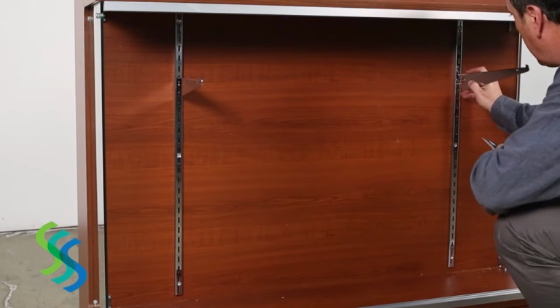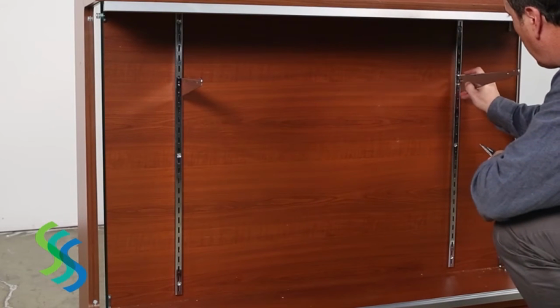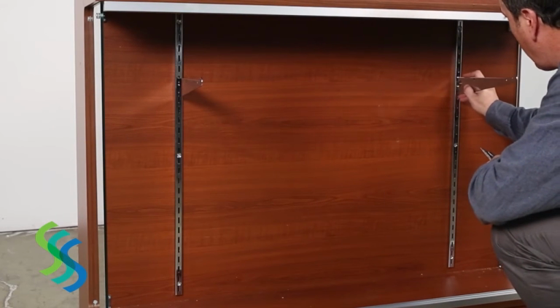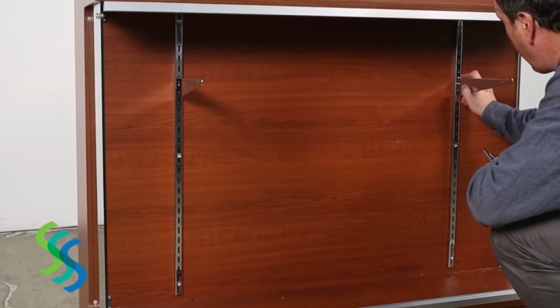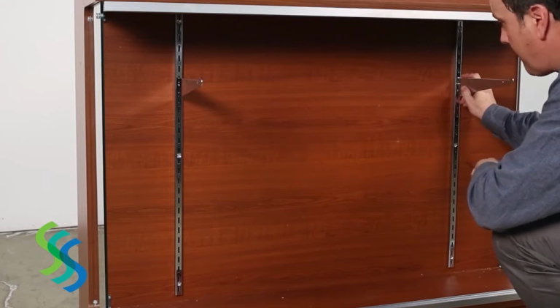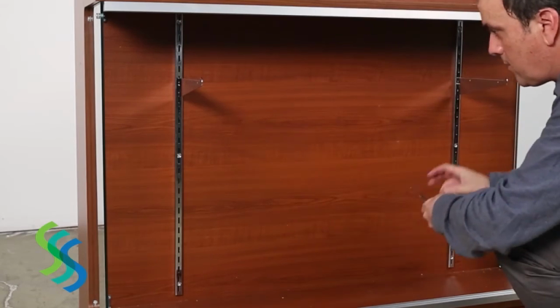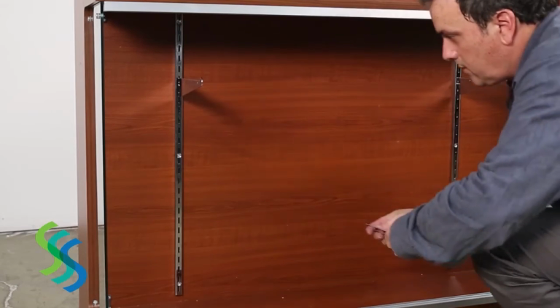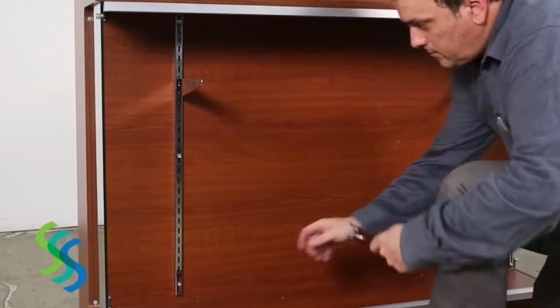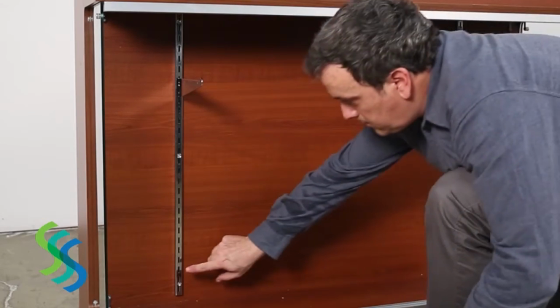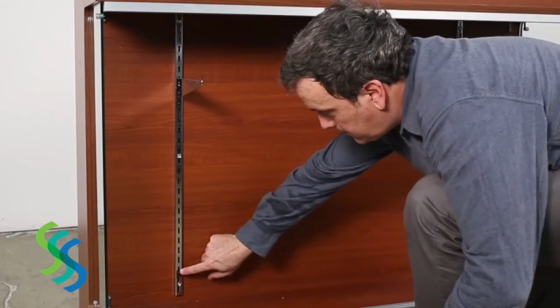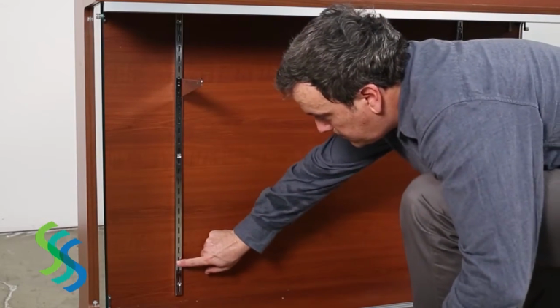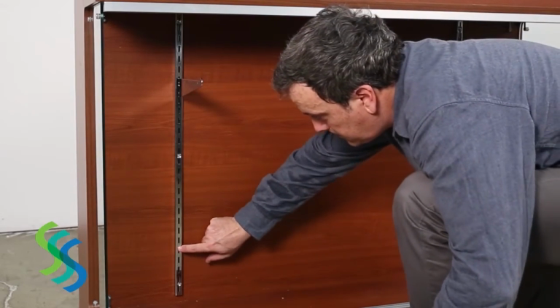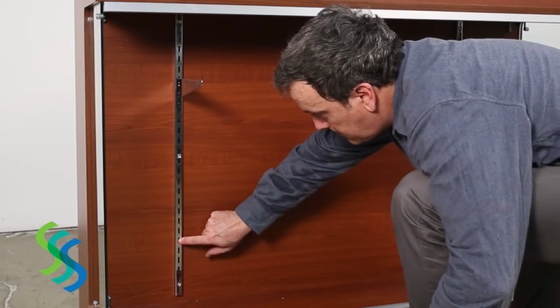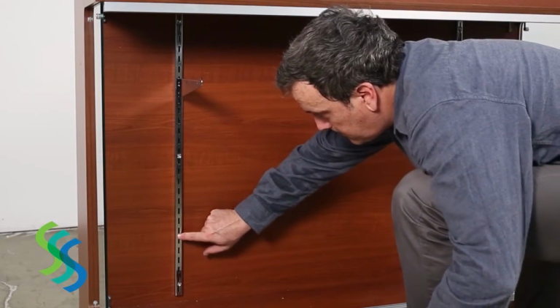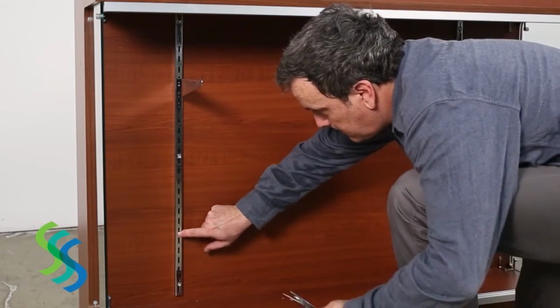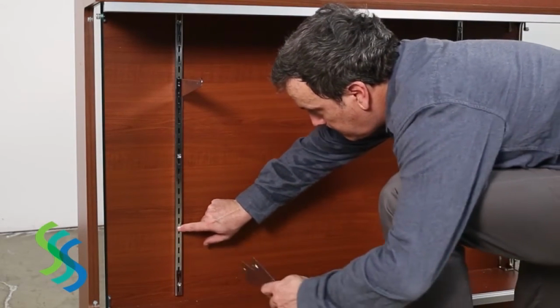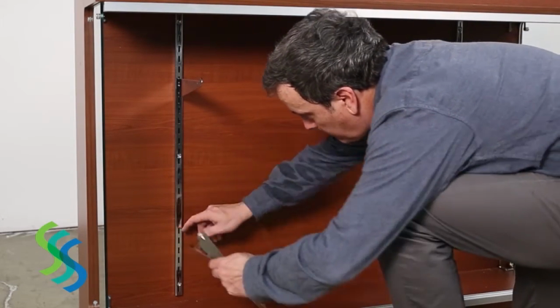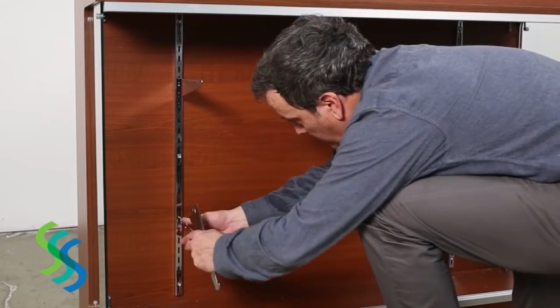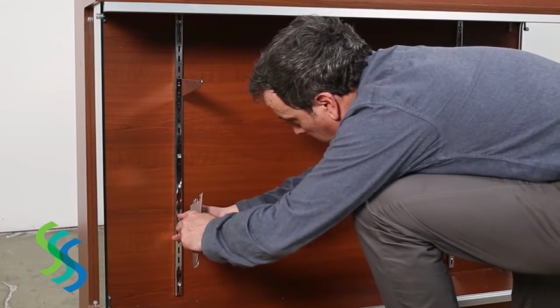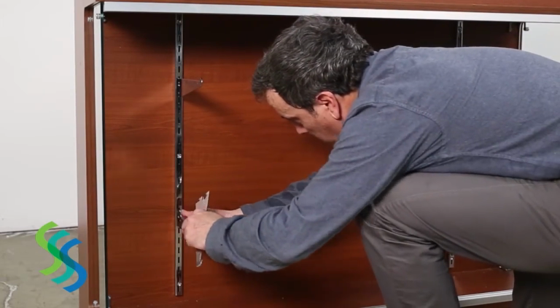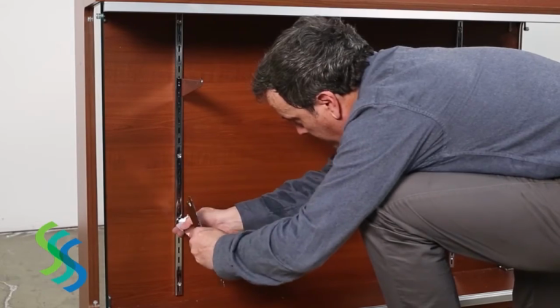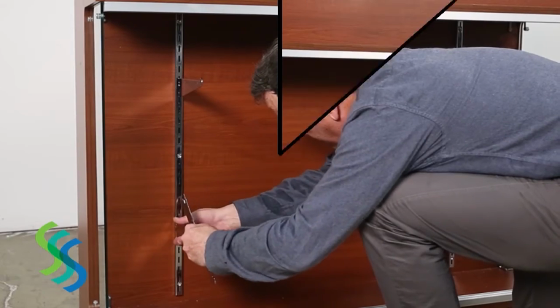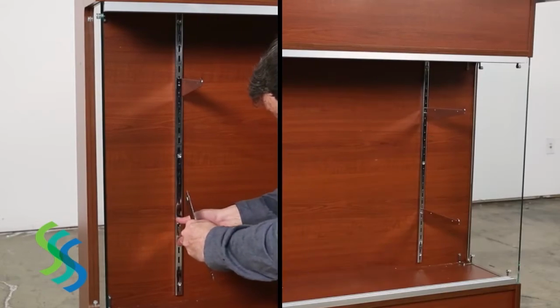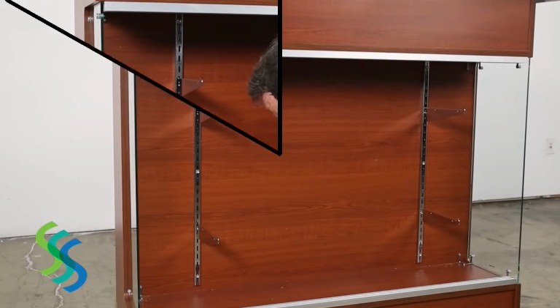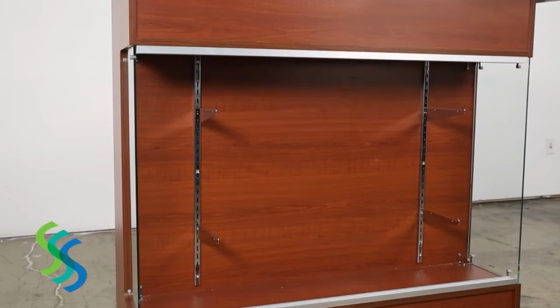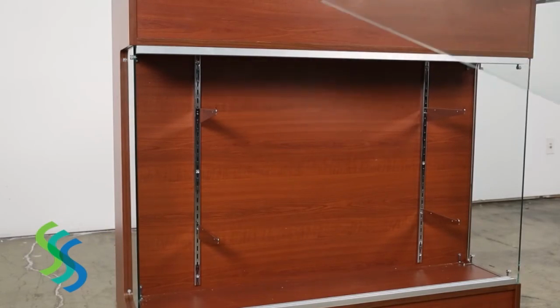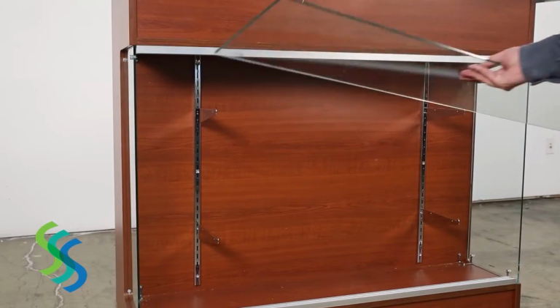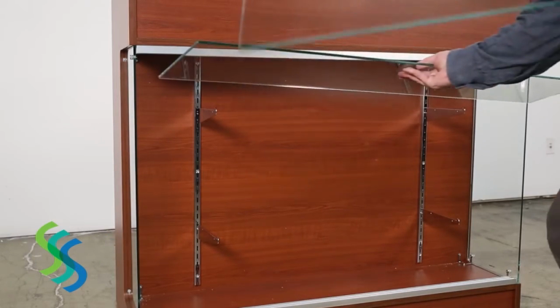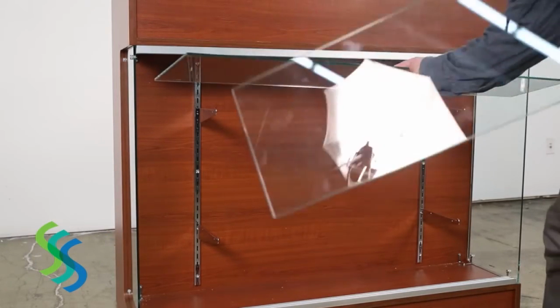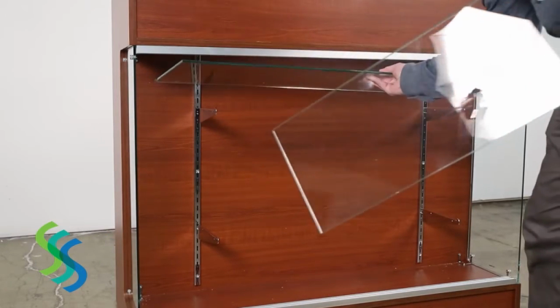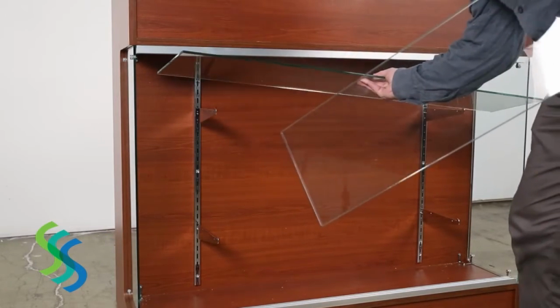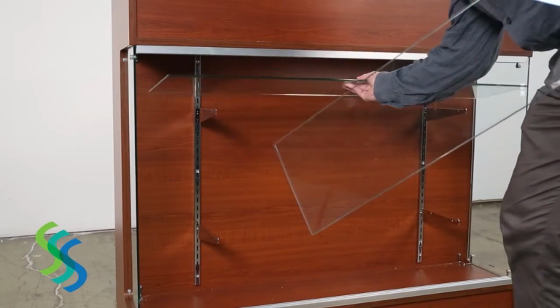To place shelves on the front of the showcase, insert shelf brackets into the glass support braces in pairs, ensuring that they are aligned horizontally. Place one glass shelf on each pair of shelf brackets.